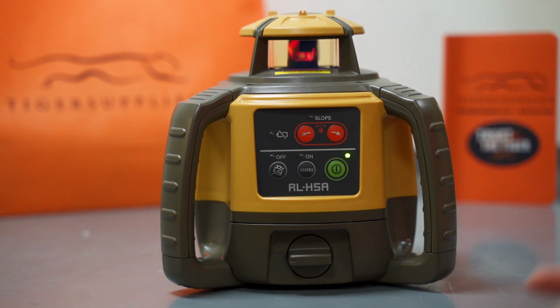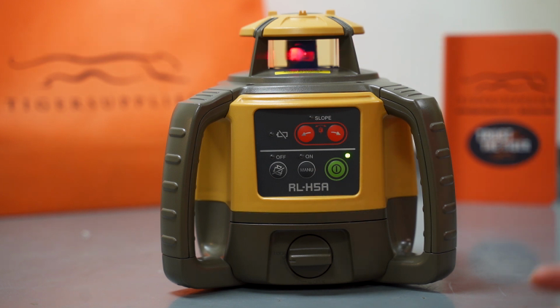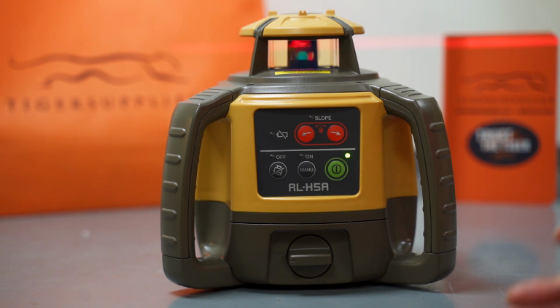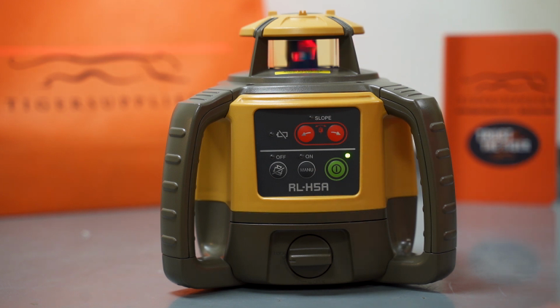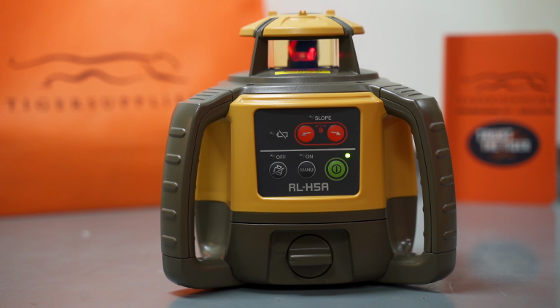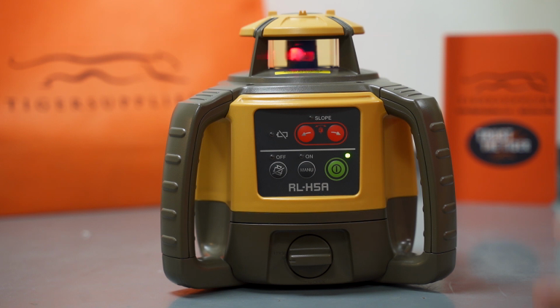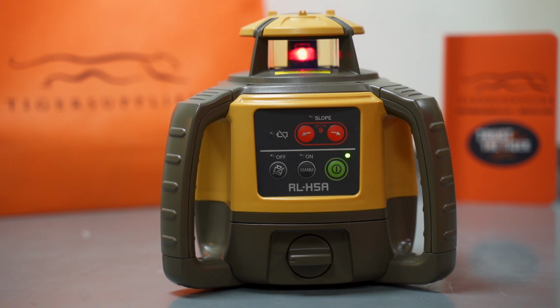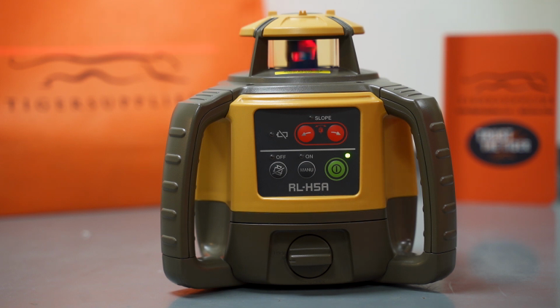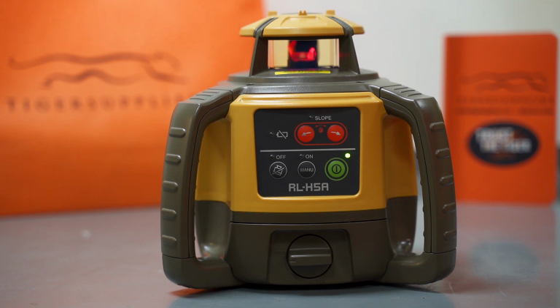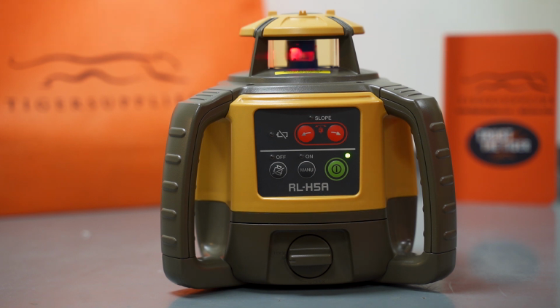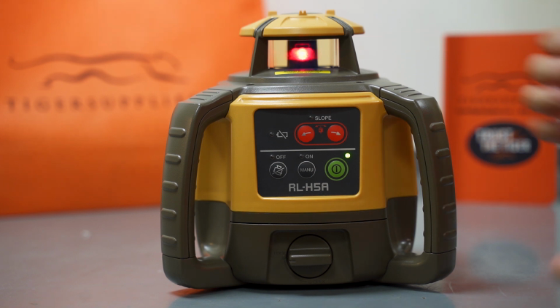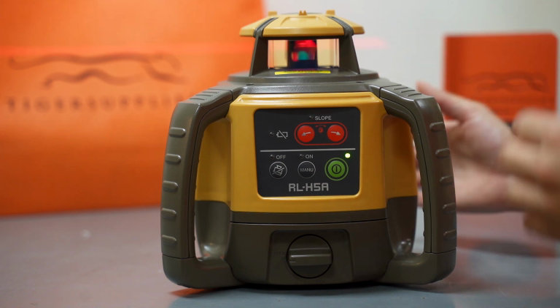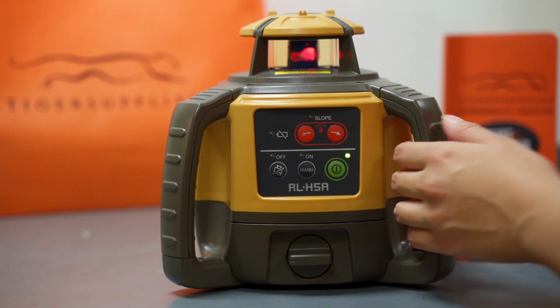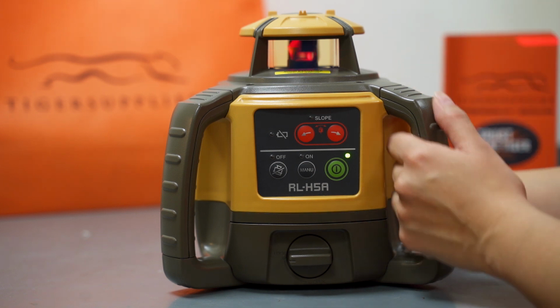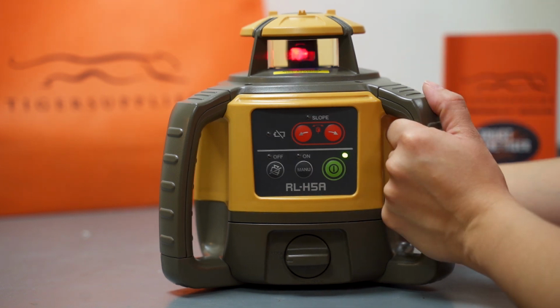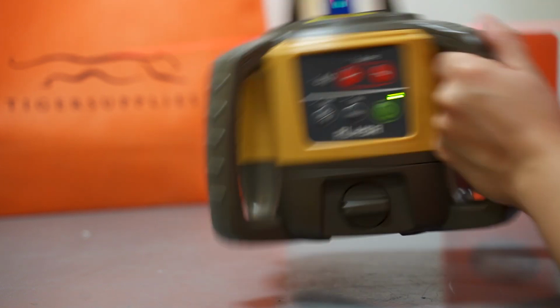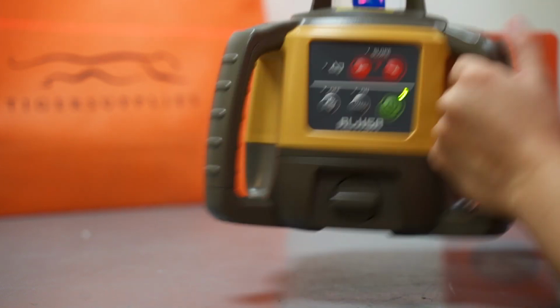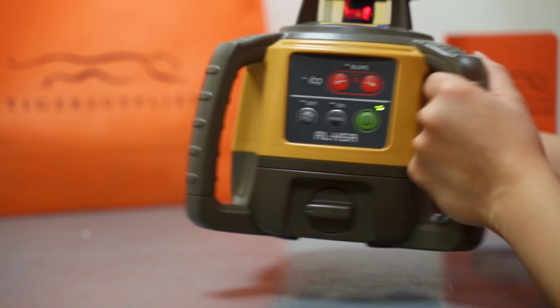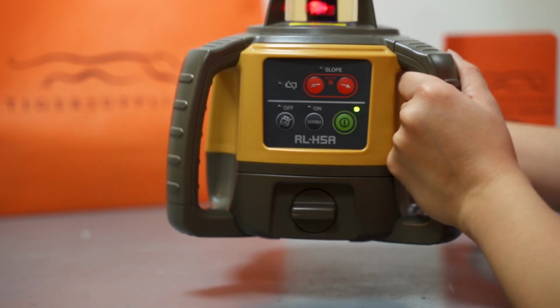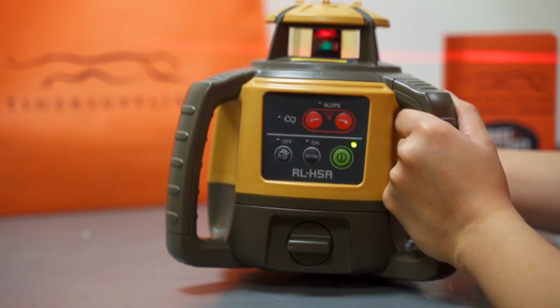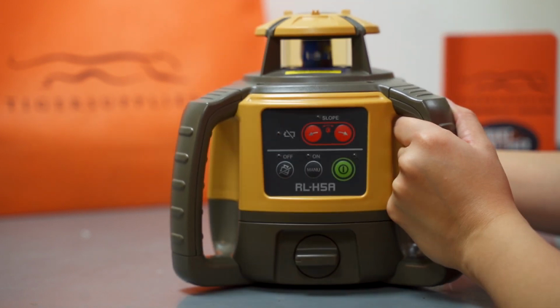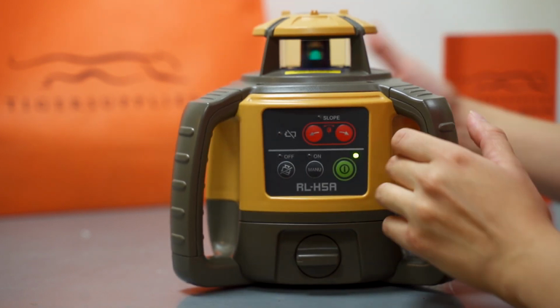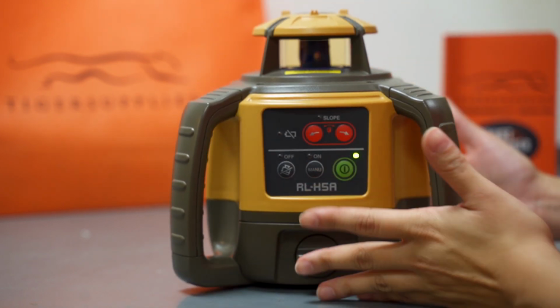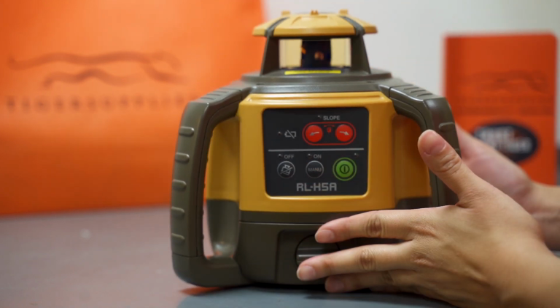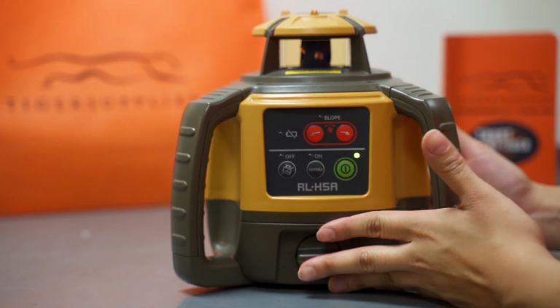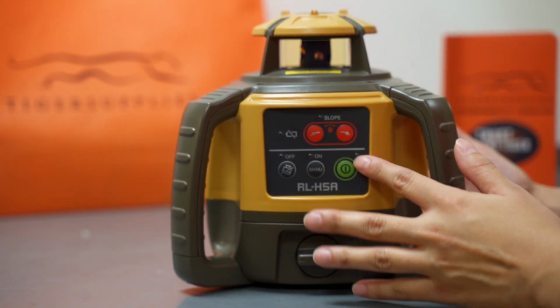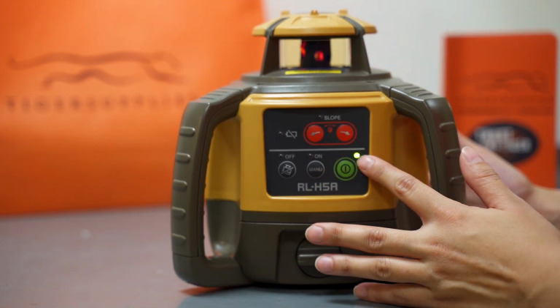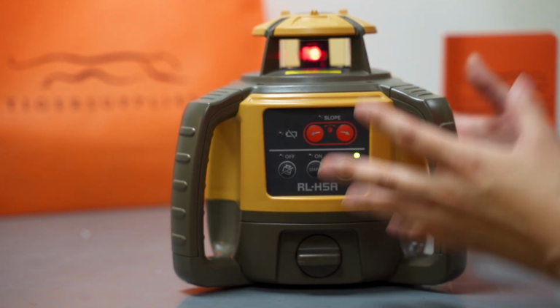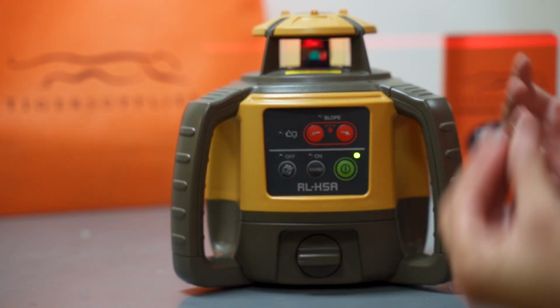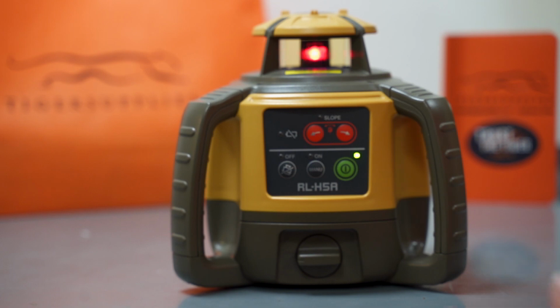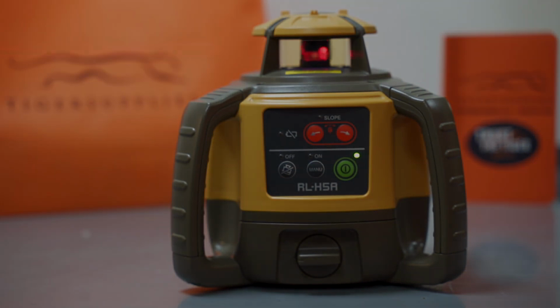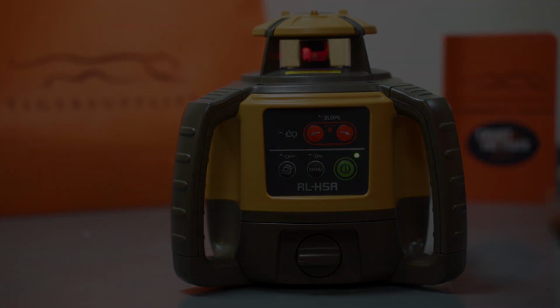If it takes a little bit, nothing to worry — it's just thinking, especially when it's vibrating. If it vibrates, you'll see that your laser will stop spinning. It will think again to auto-level and then it will start again.